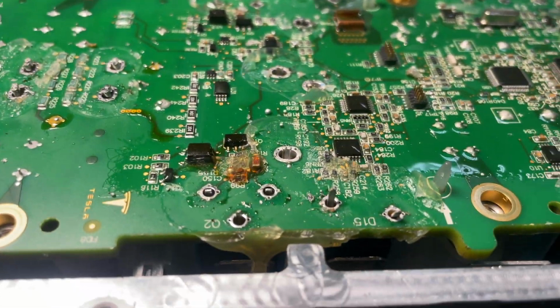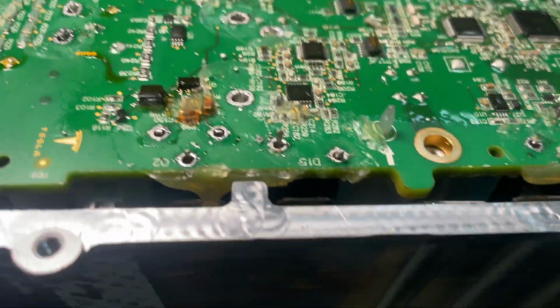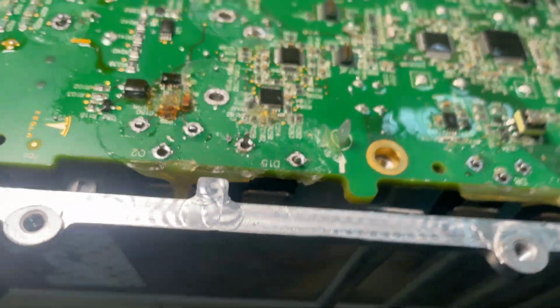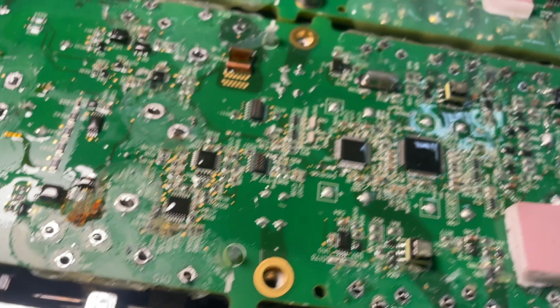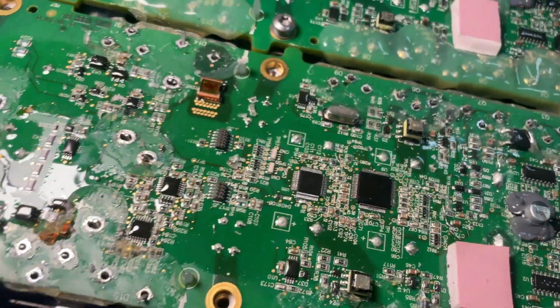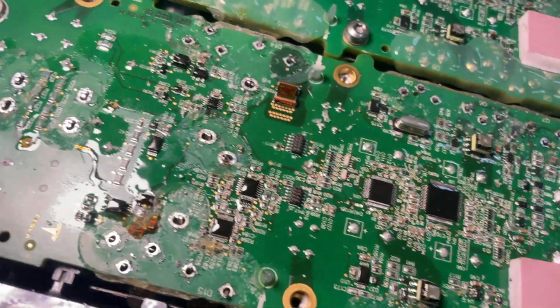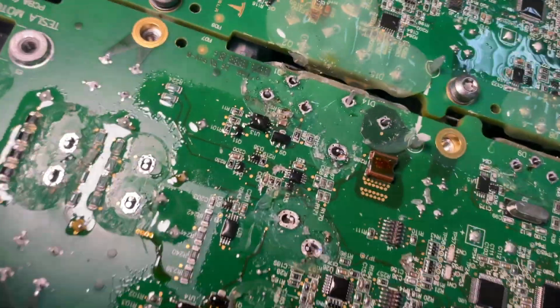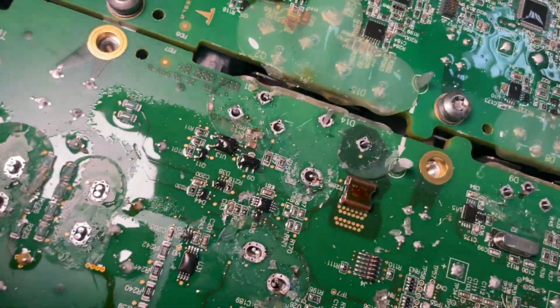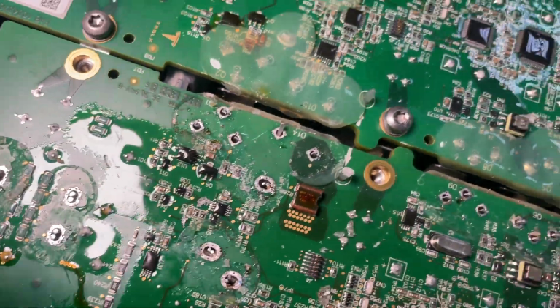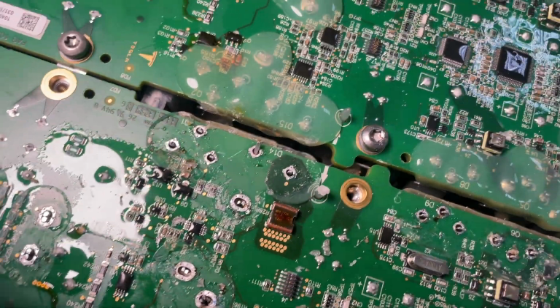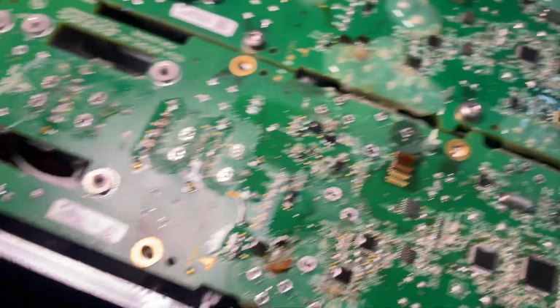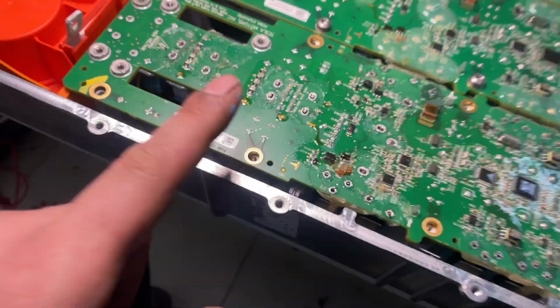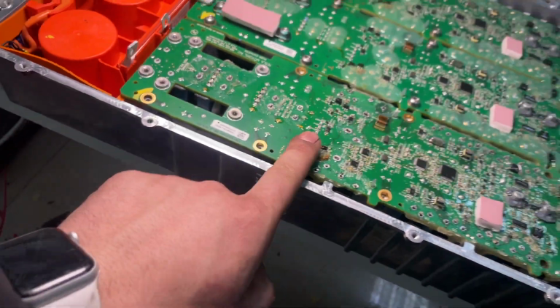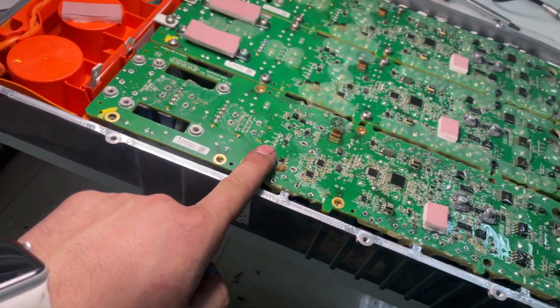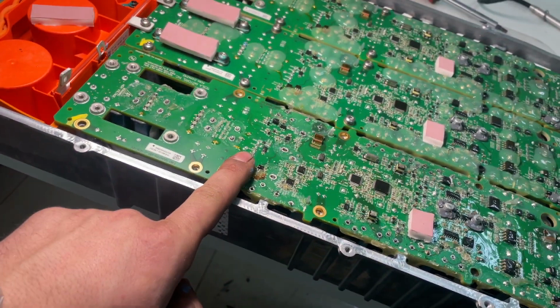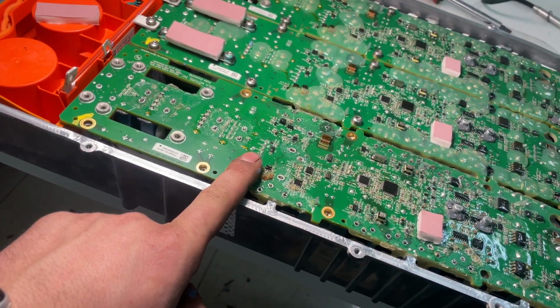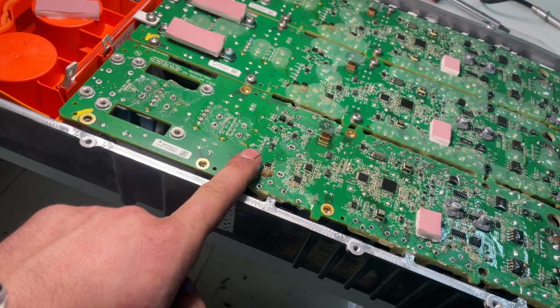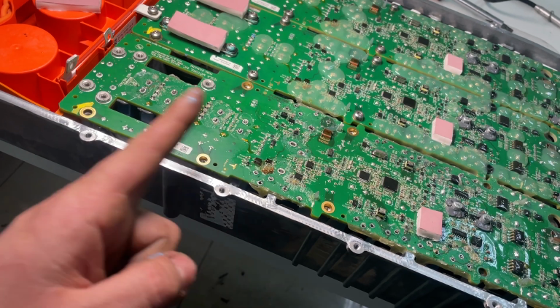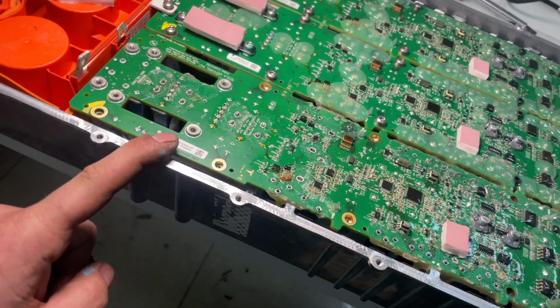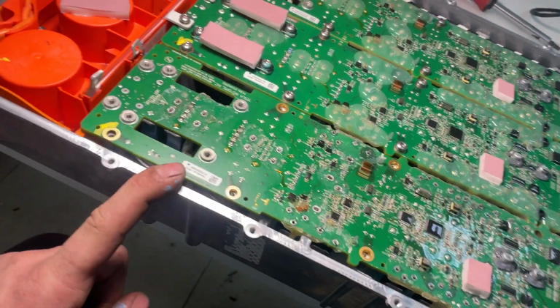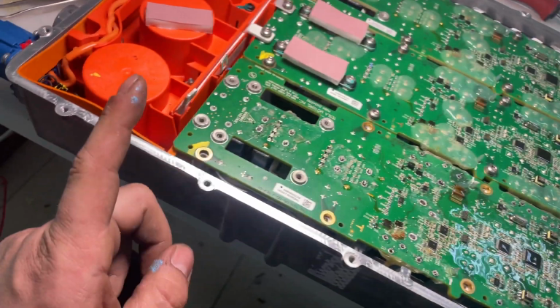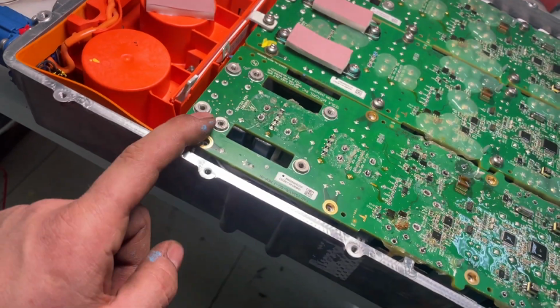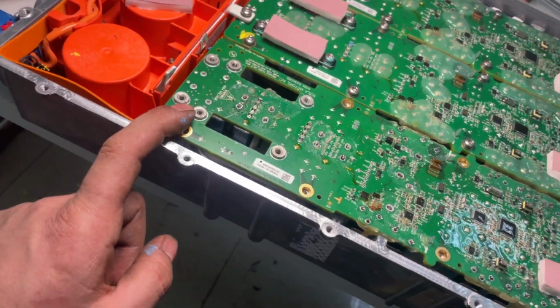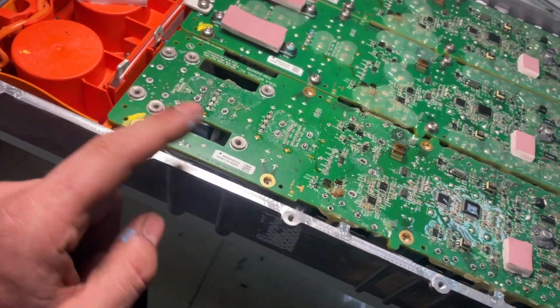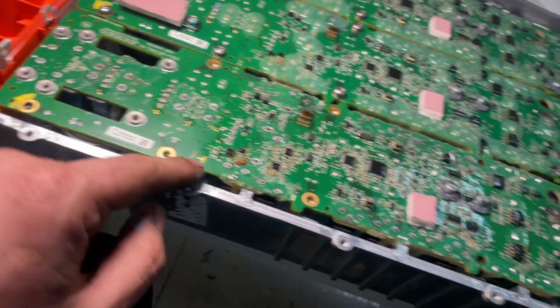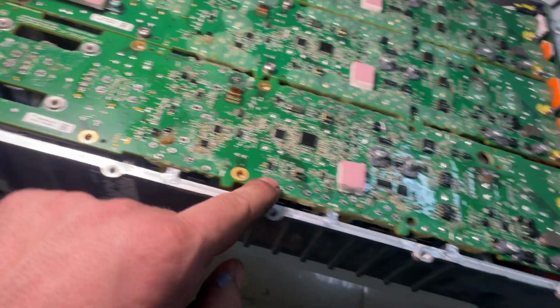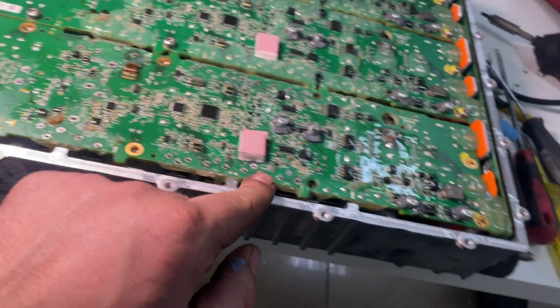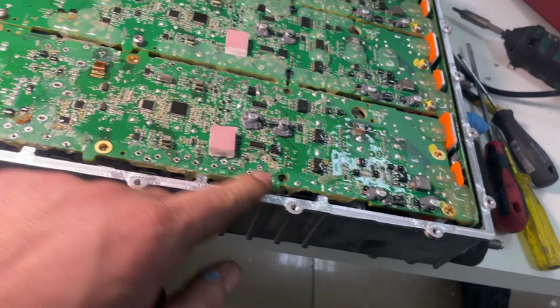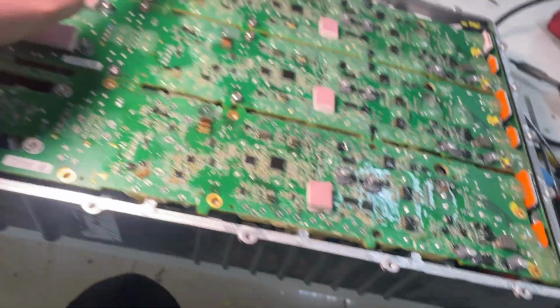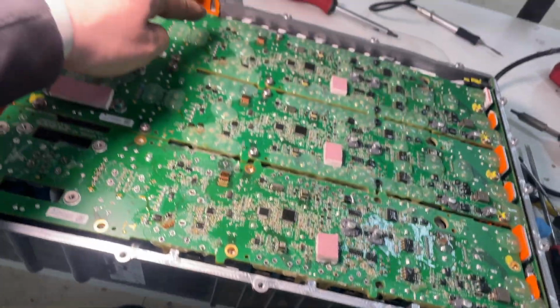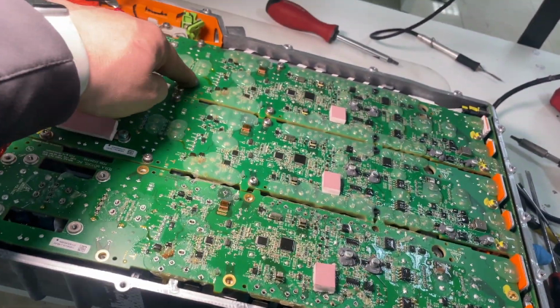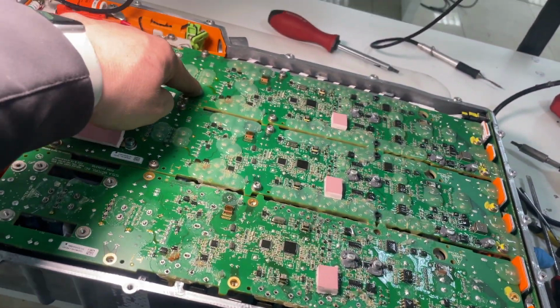New IGBTs — I mean protective diodes — are in. Phase one is finished. Now I need to solder it, put all the screws back, and start on phase two.